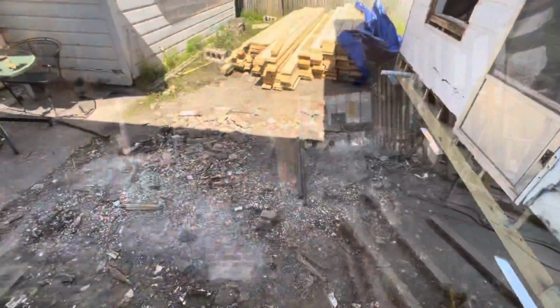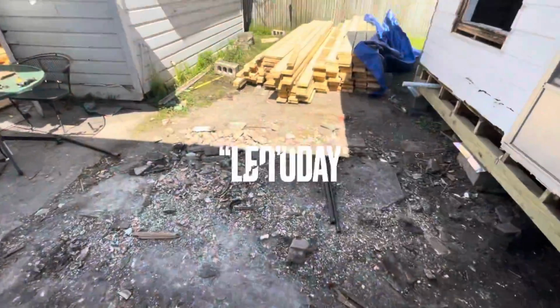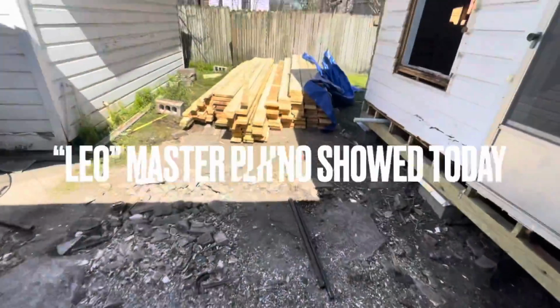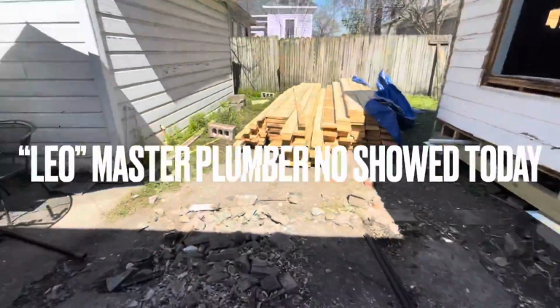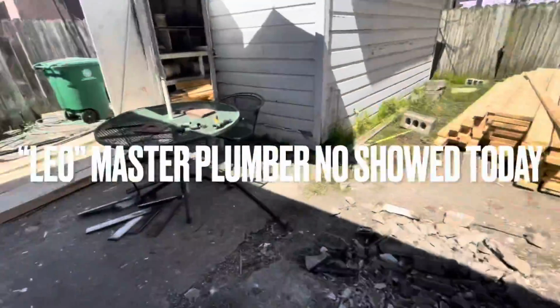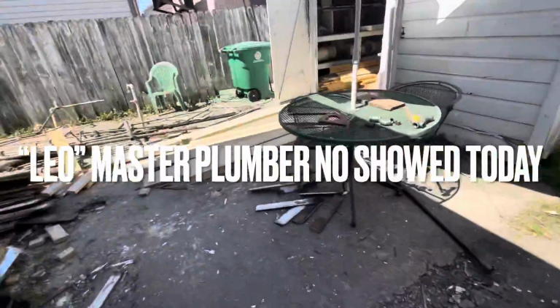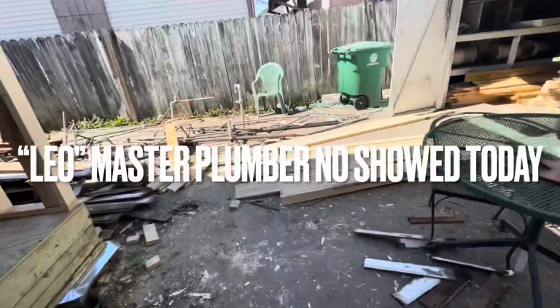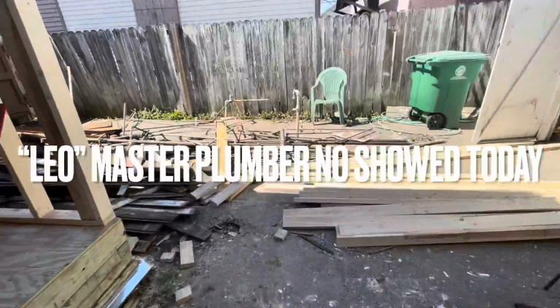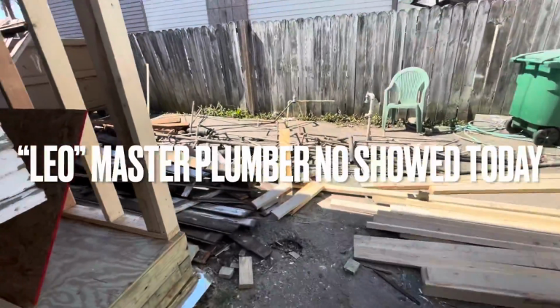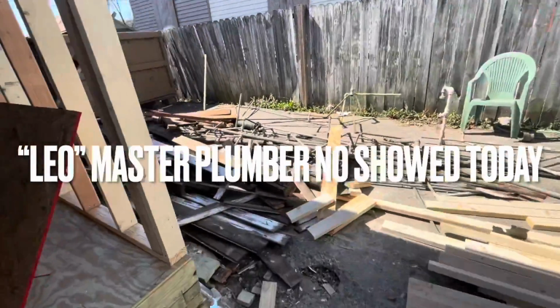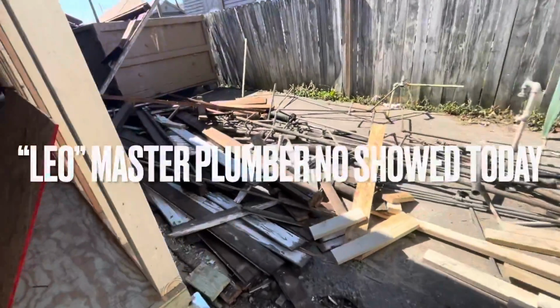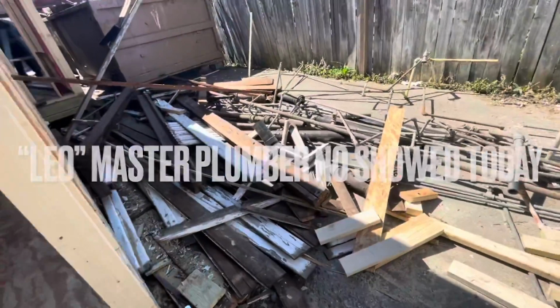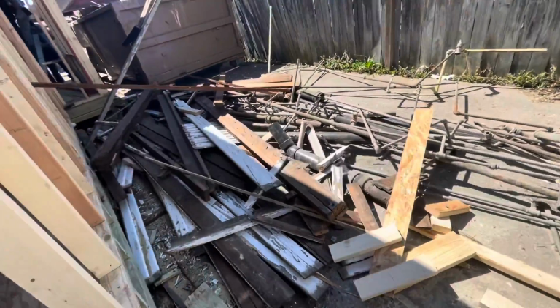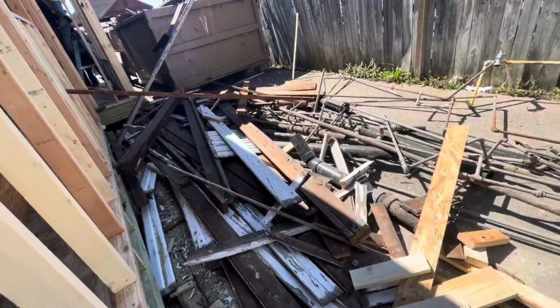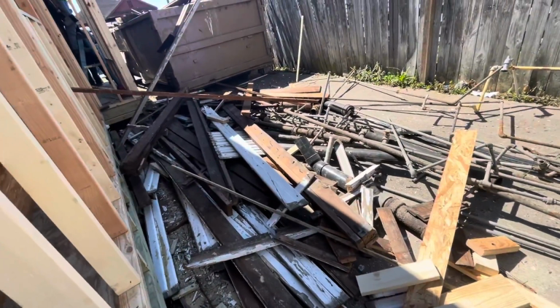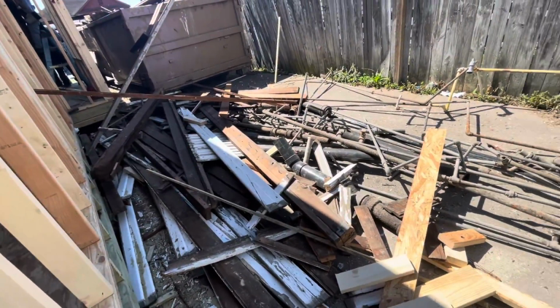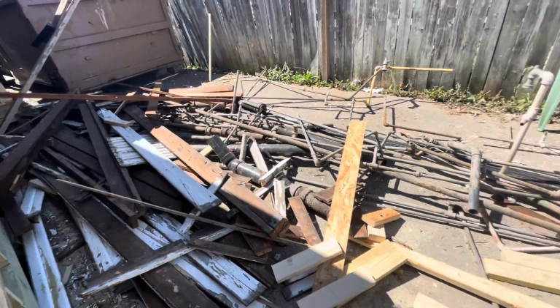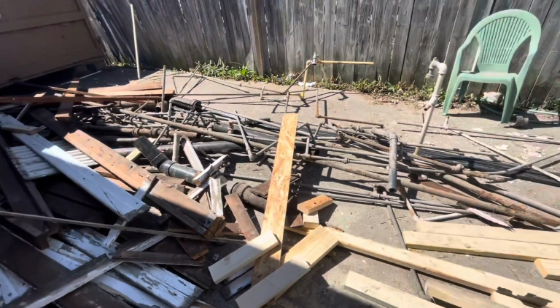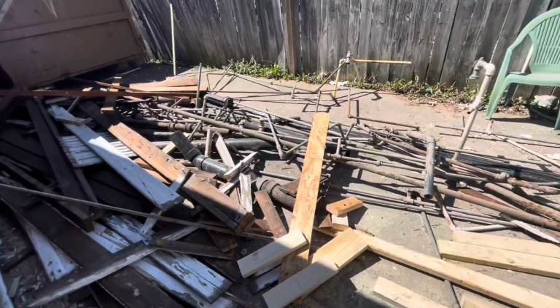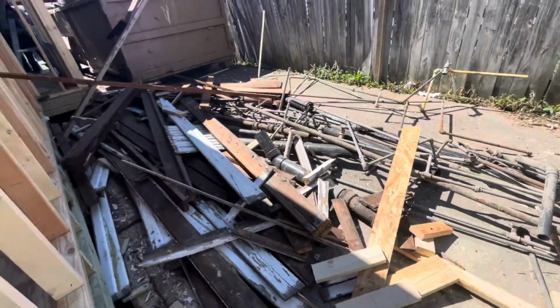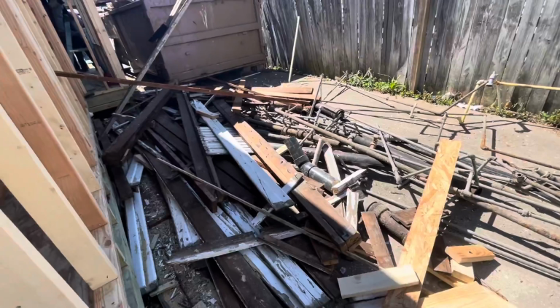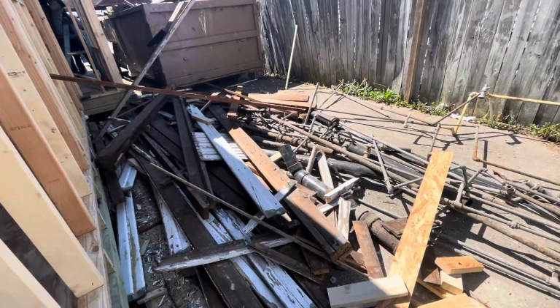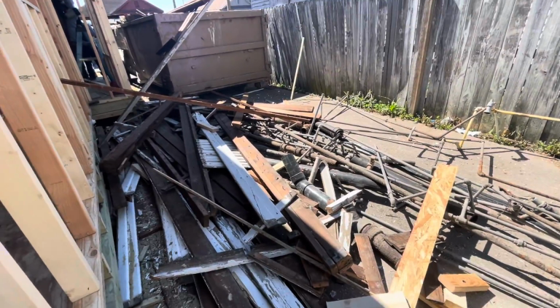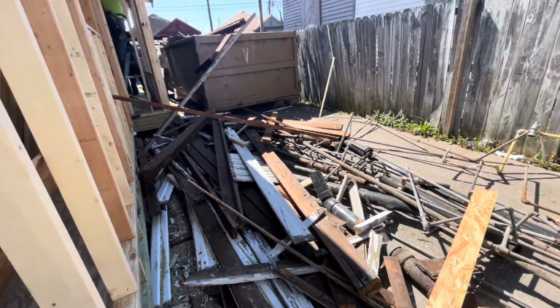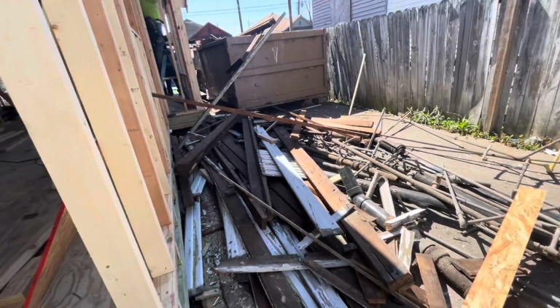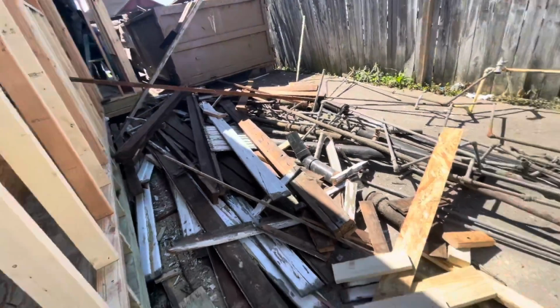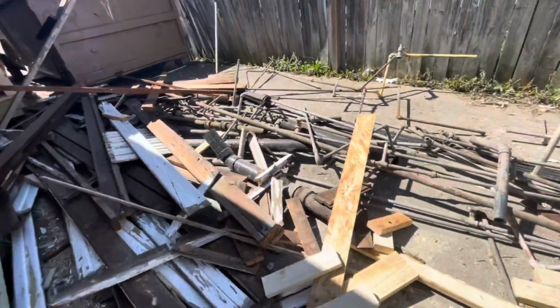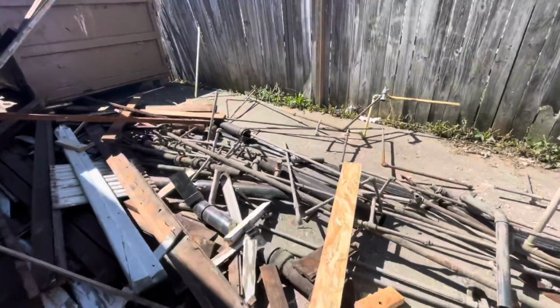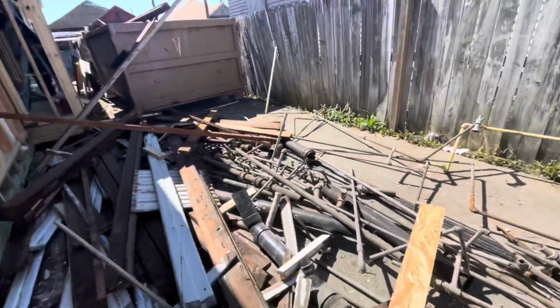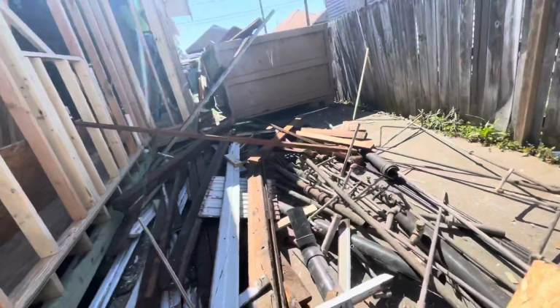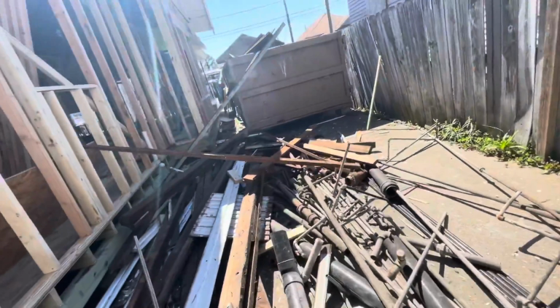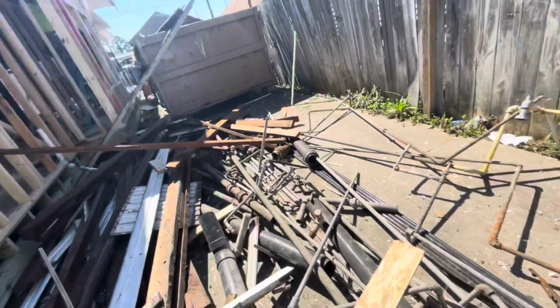We've got a lot of lumber, and we've got way more trash. We've got a 93-year-old house, 93-year-old problems. It's damn good.